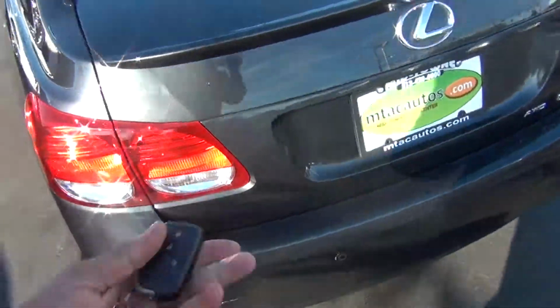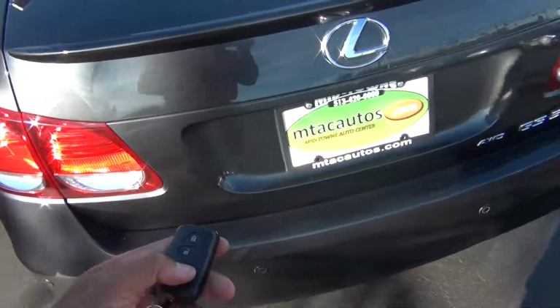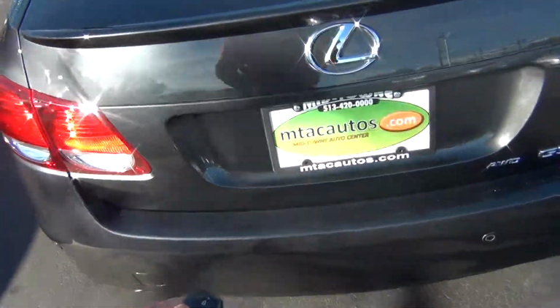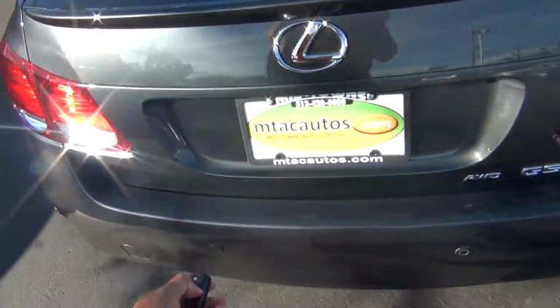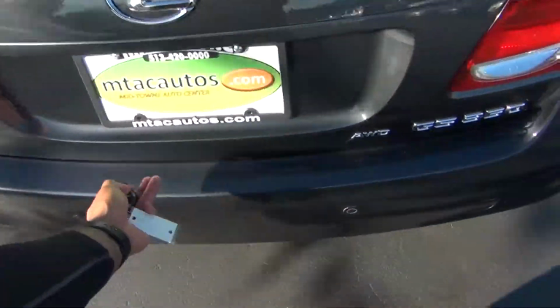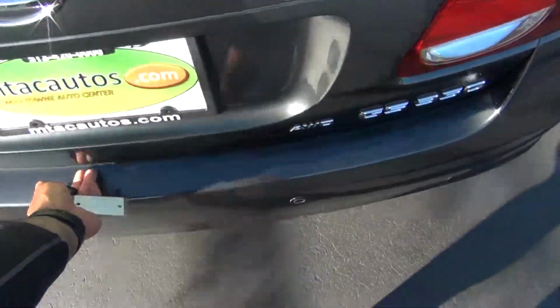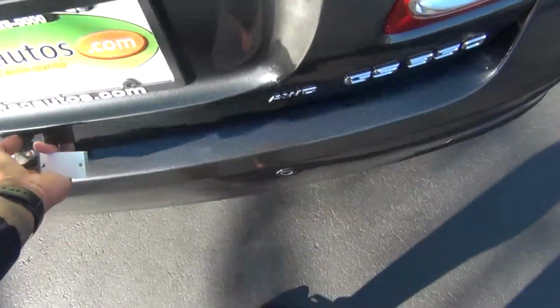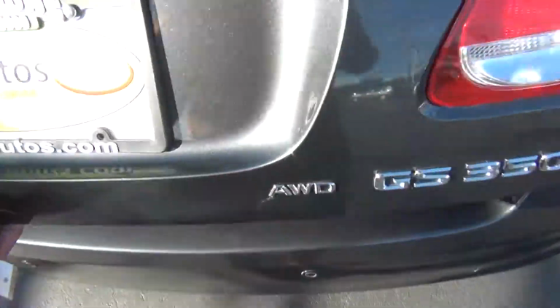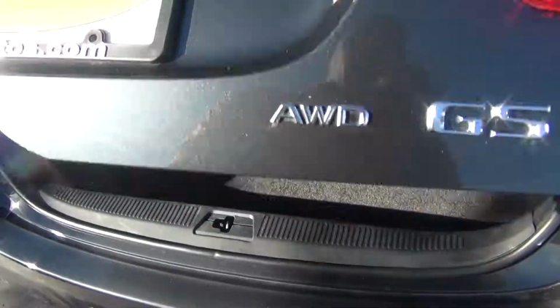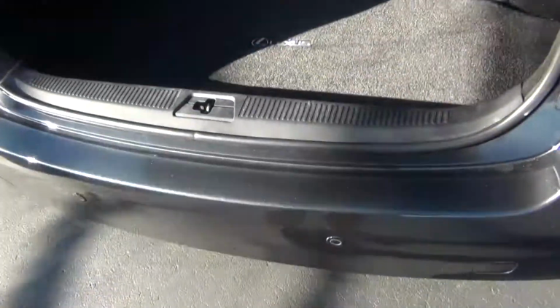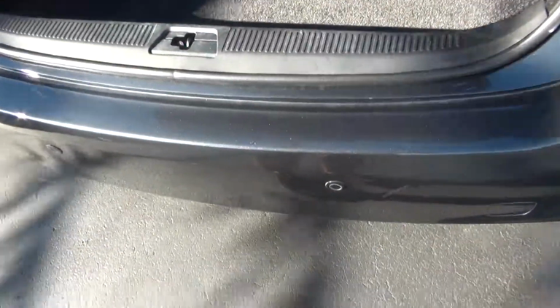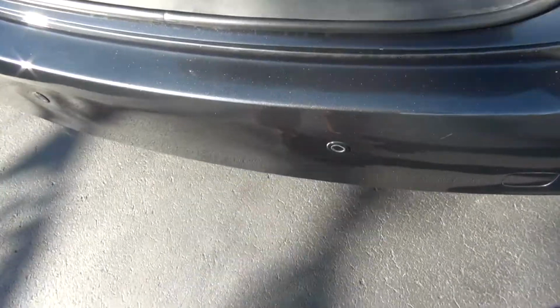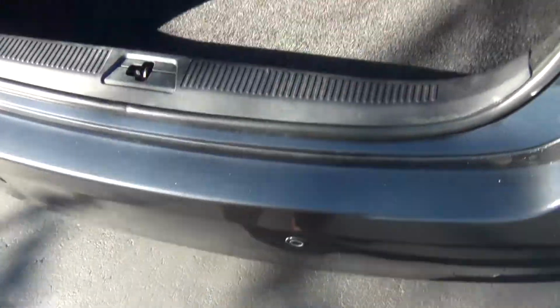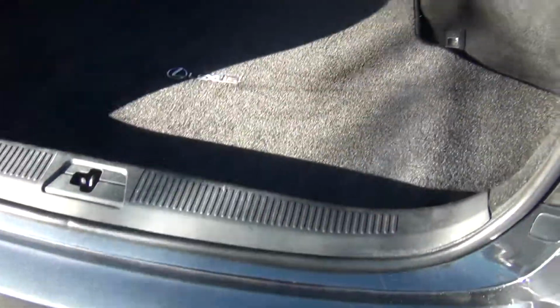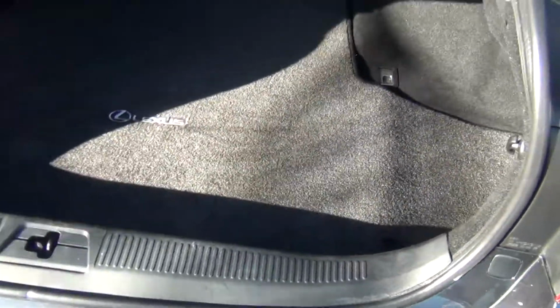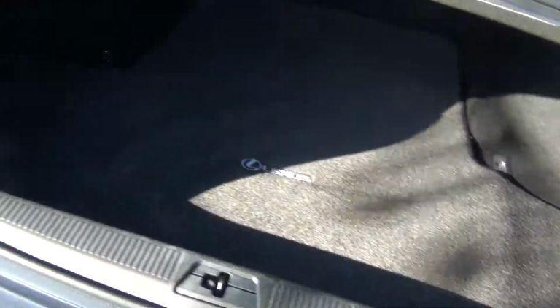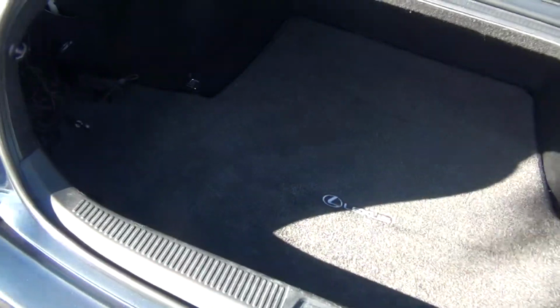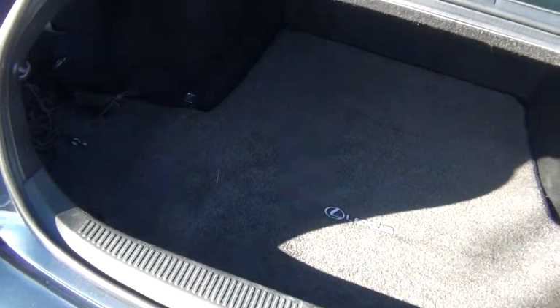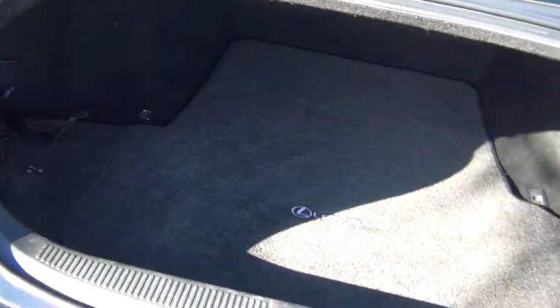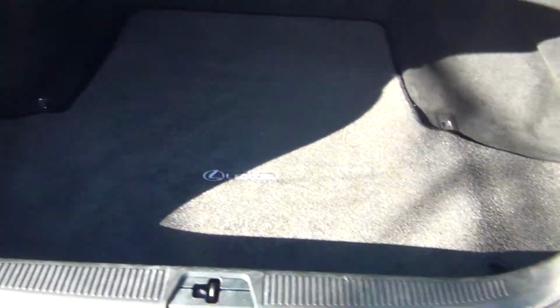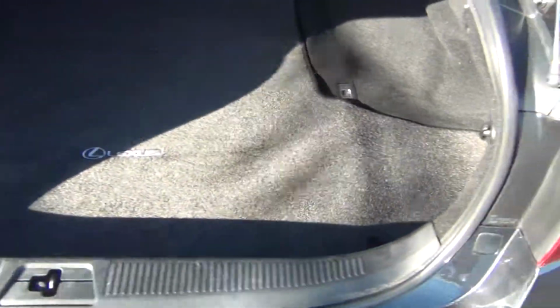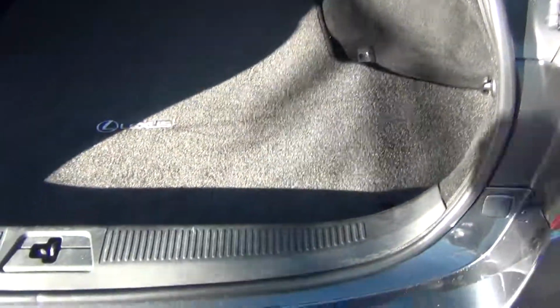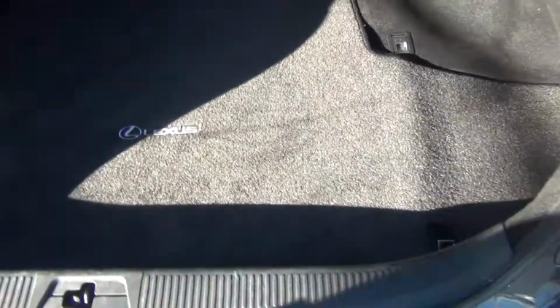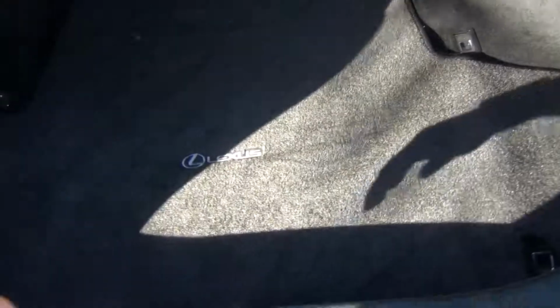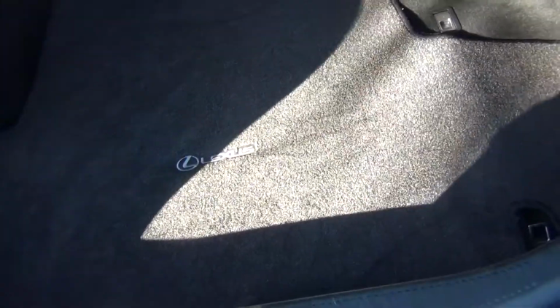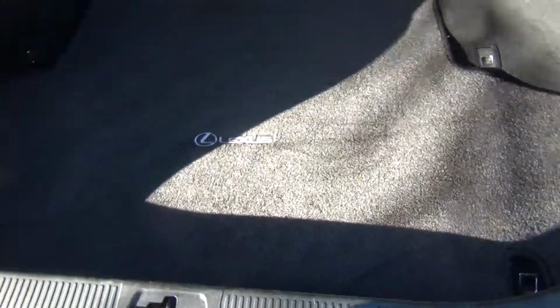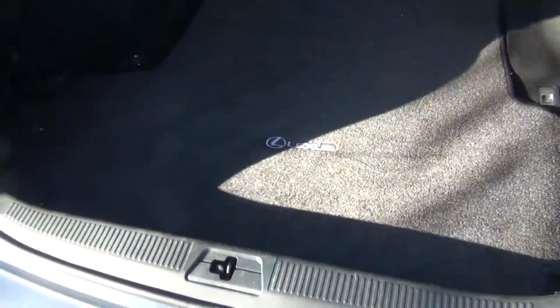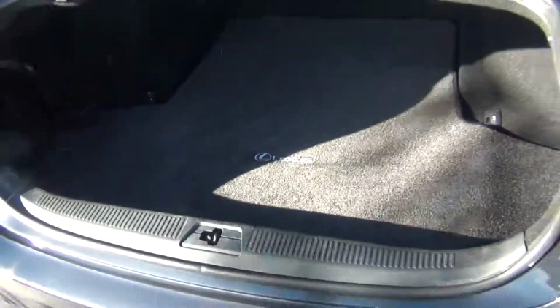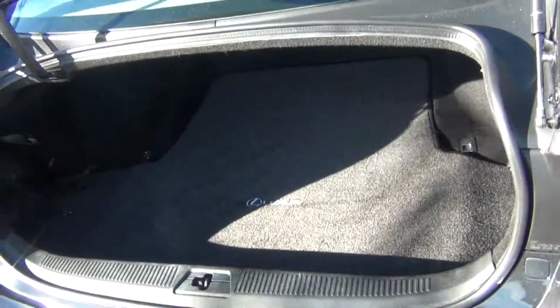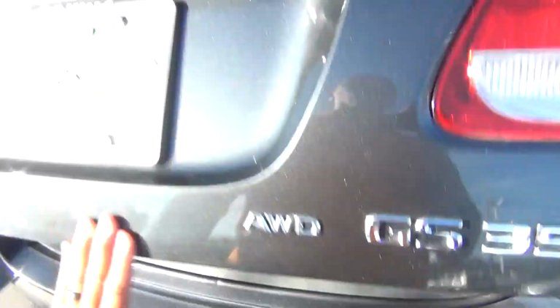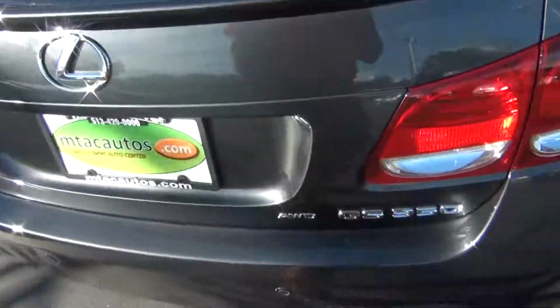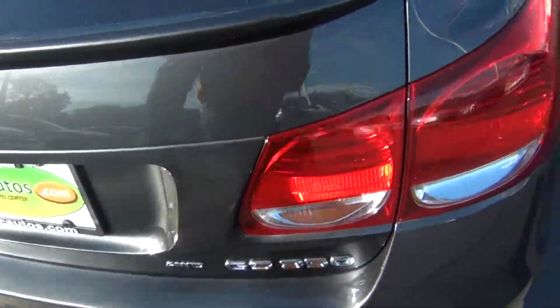We'll pop the trunk. You can see your all-wheel drive badging and backup sensors. You get tons of space for storage in the back — enough room for your groceries, golf clubs, strollers, whatever you might have.